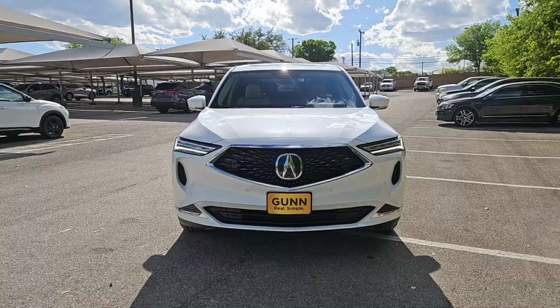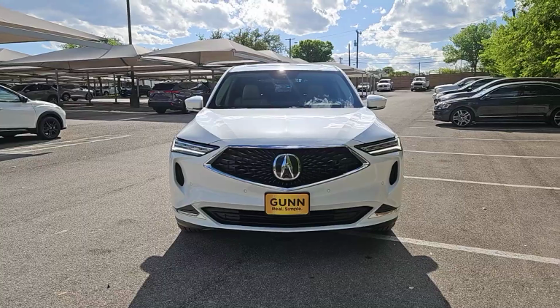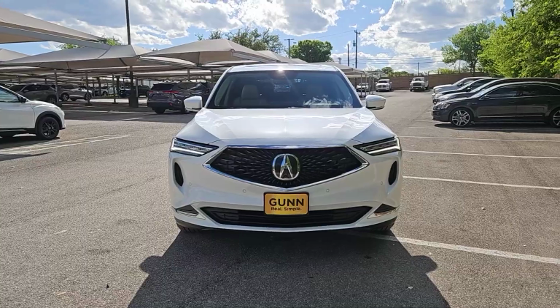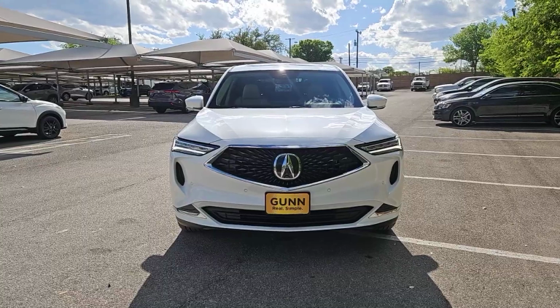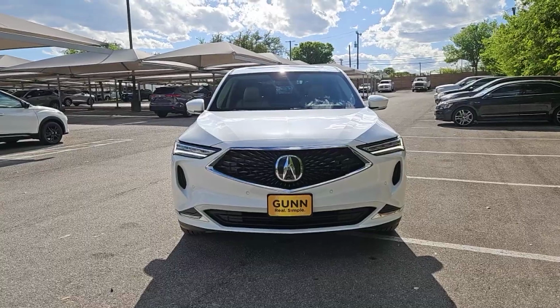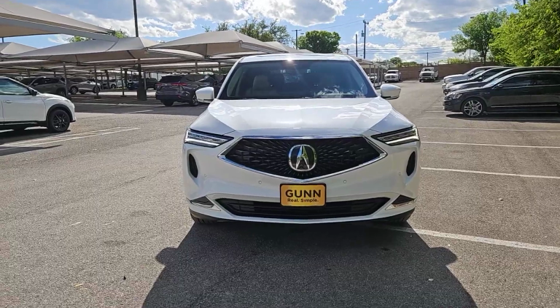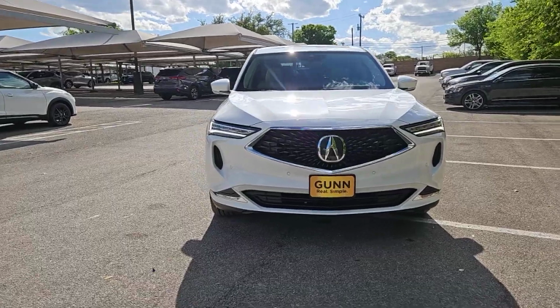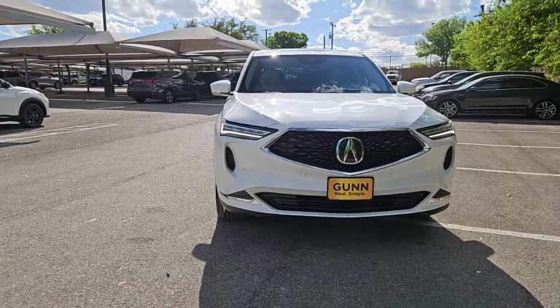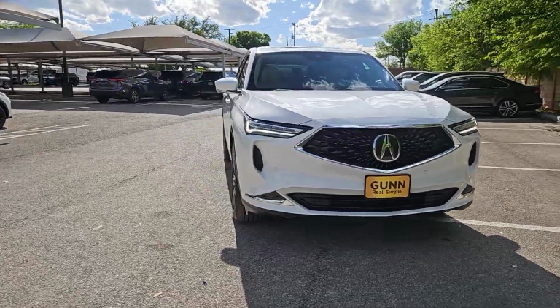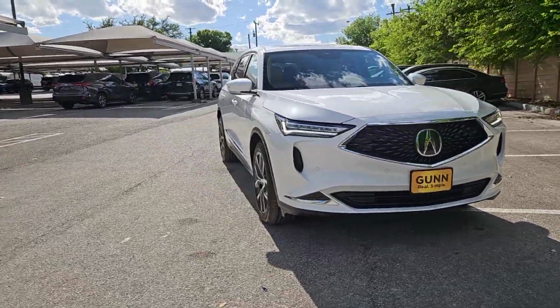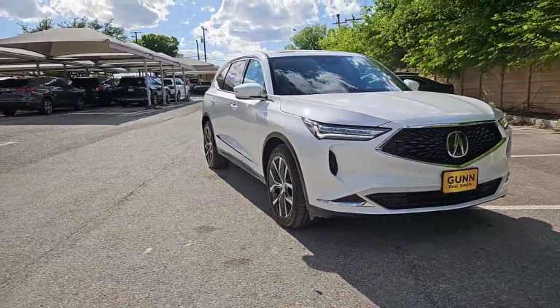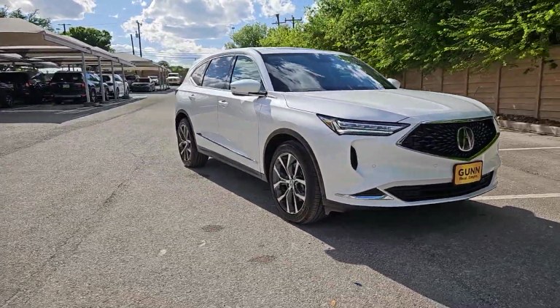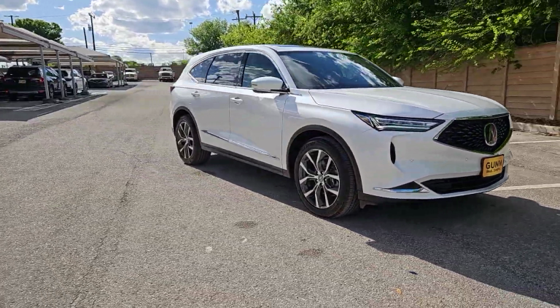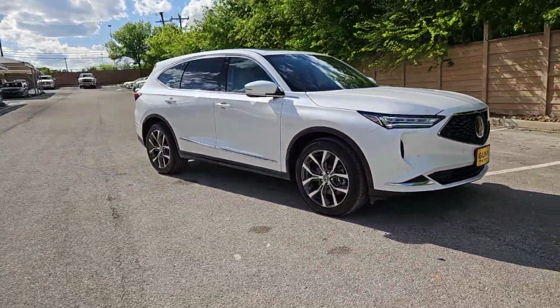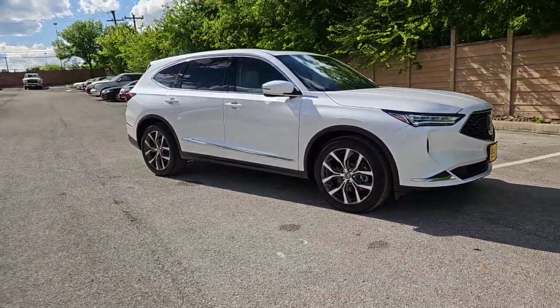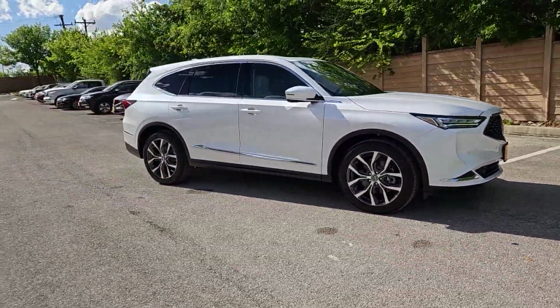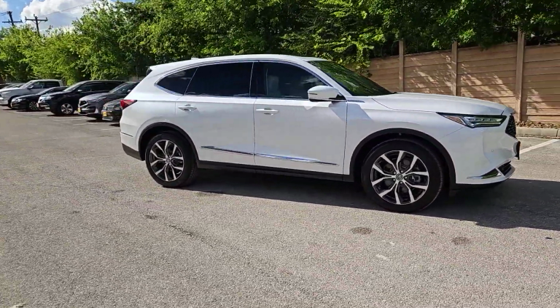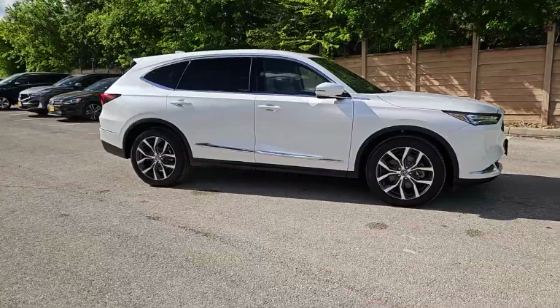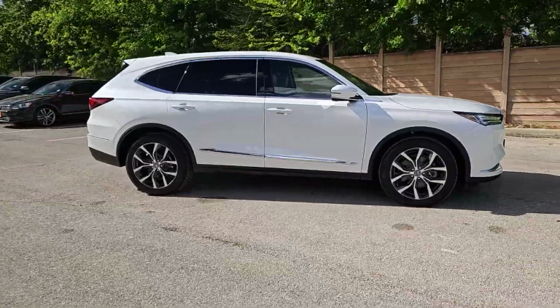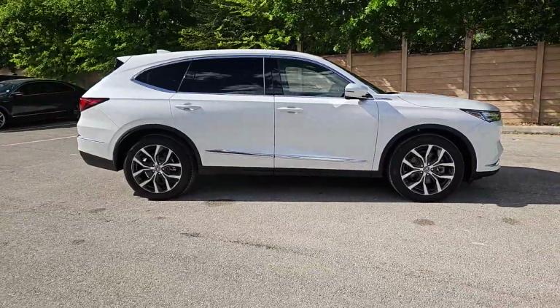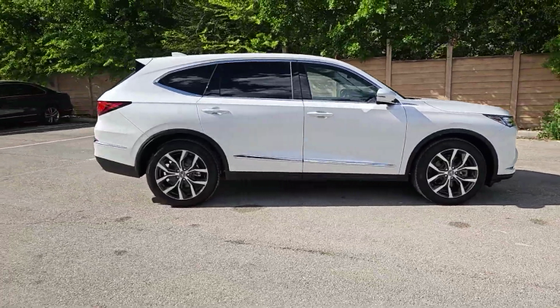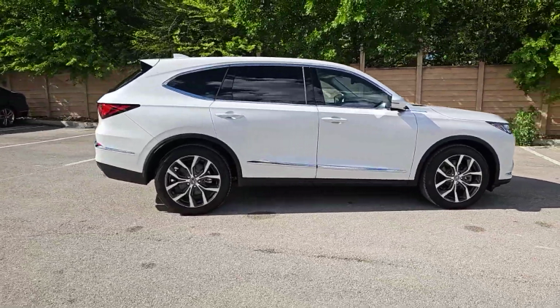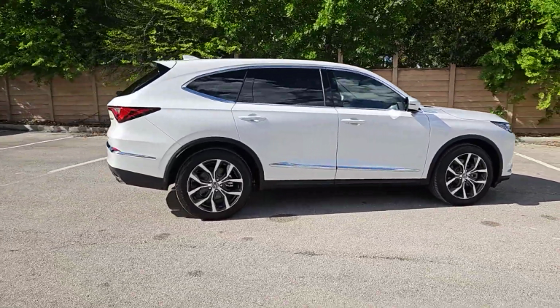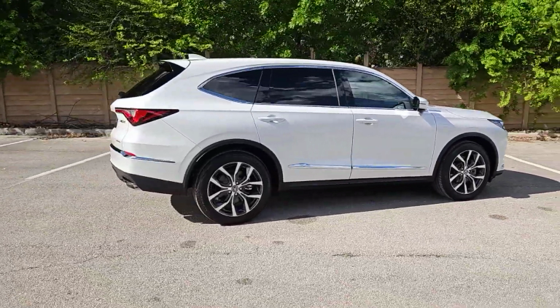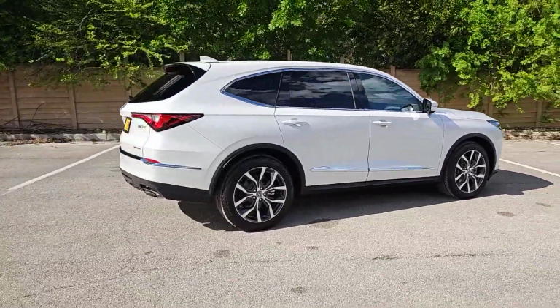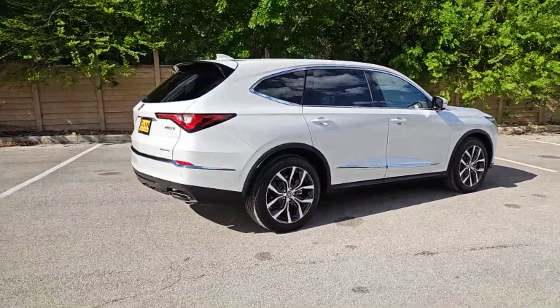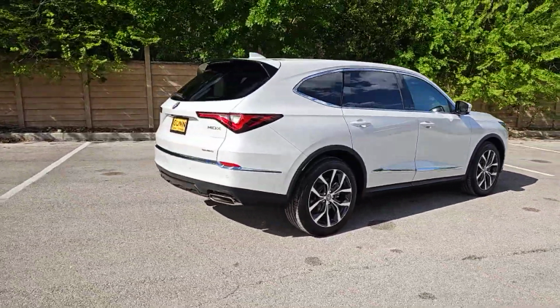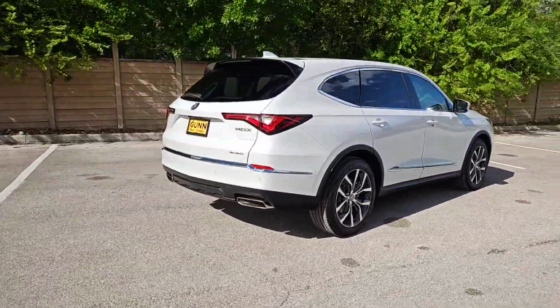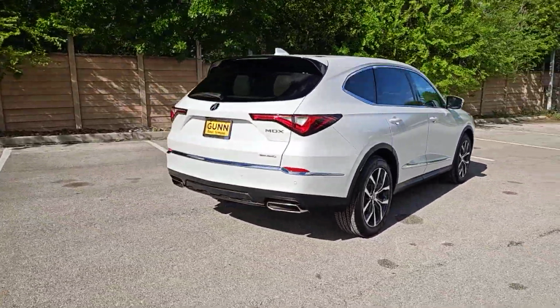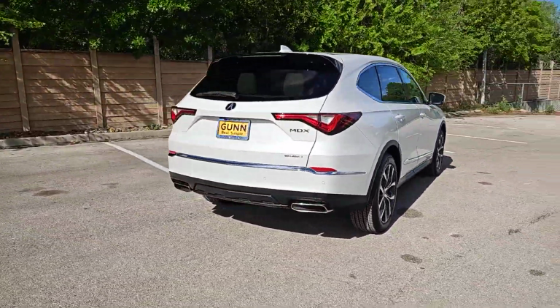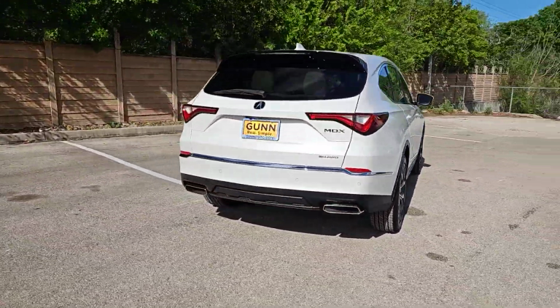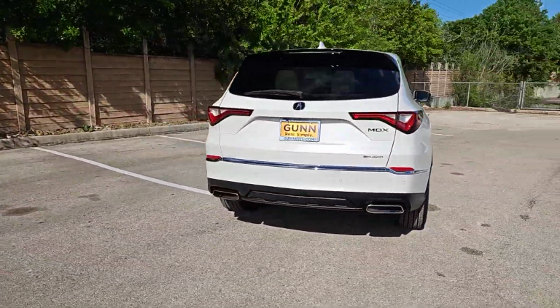Take a moment to check out the 2024 Acura MDX. Experience the power, luxury, and superior handling of the MDX.